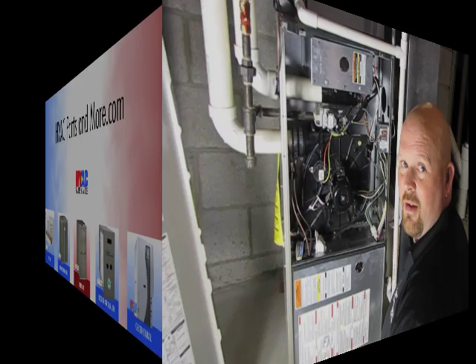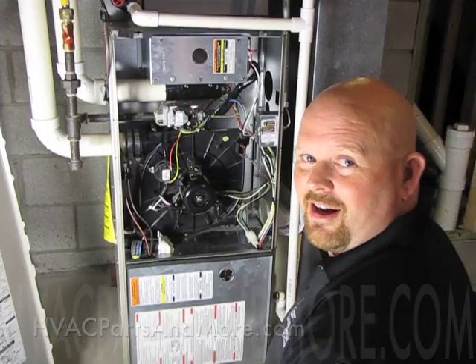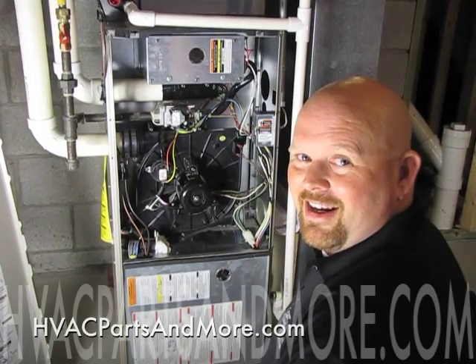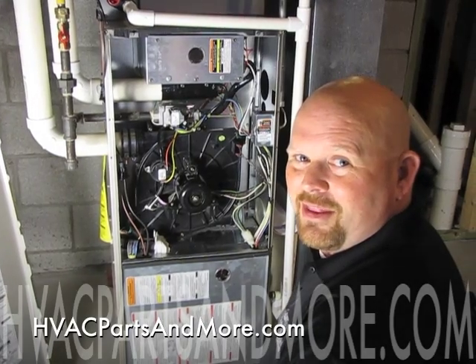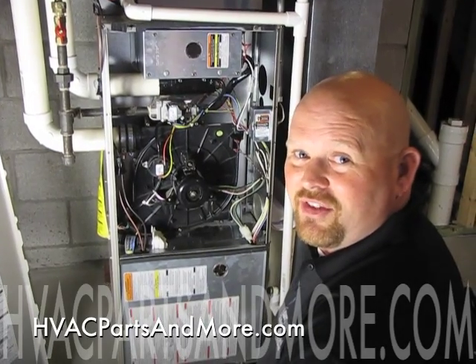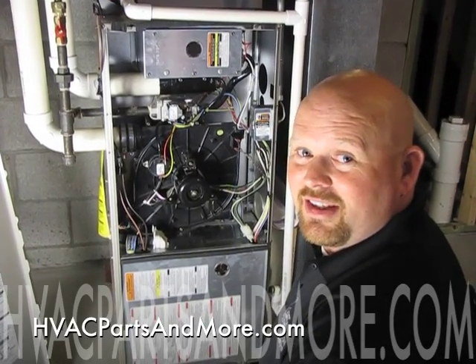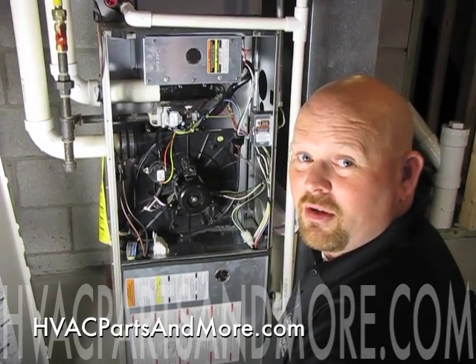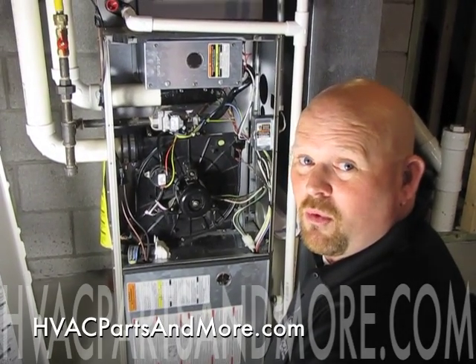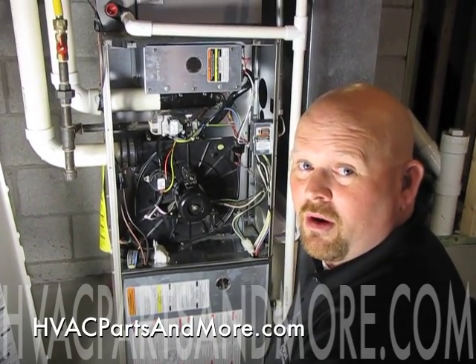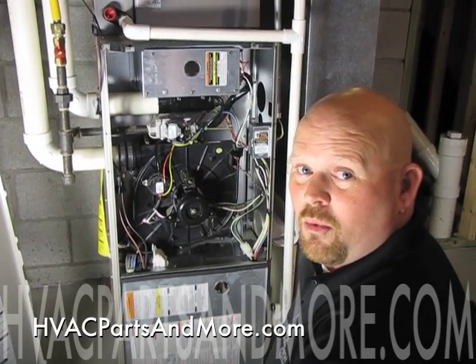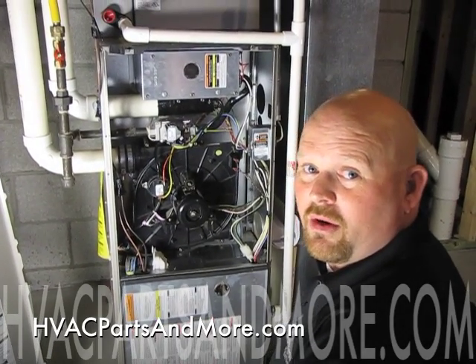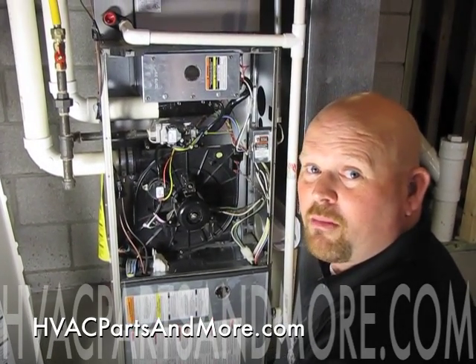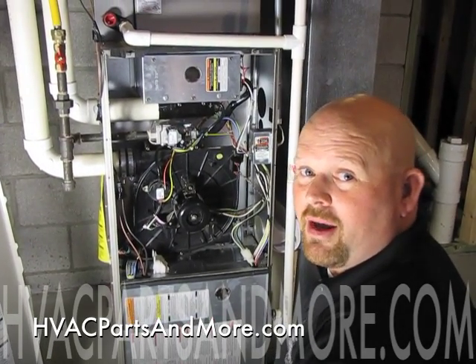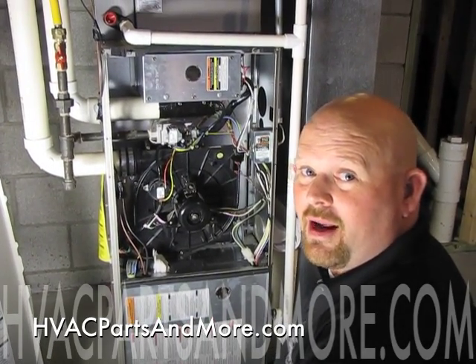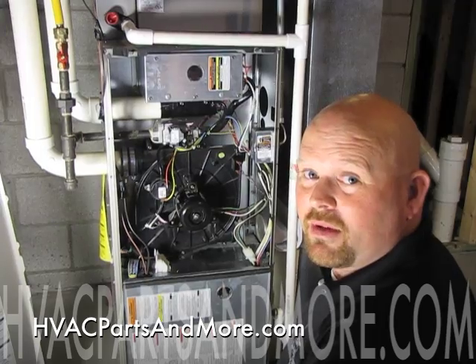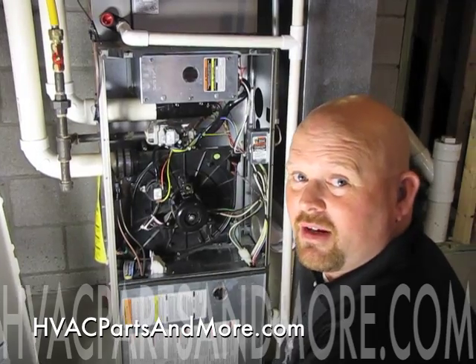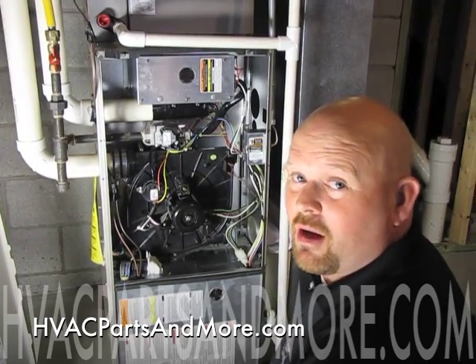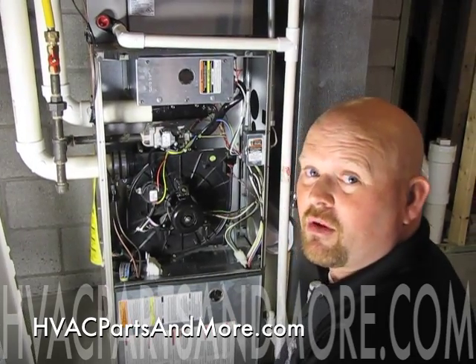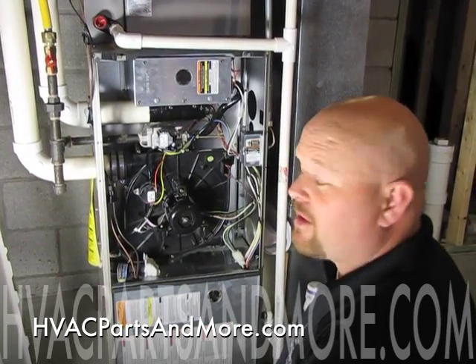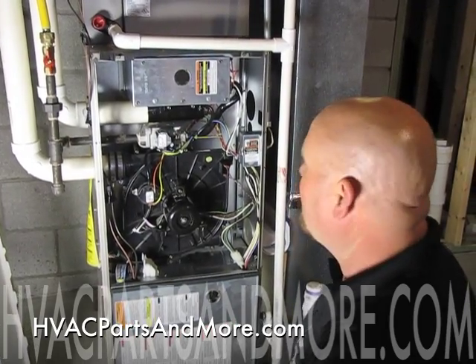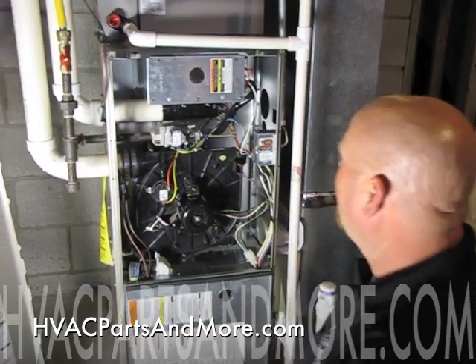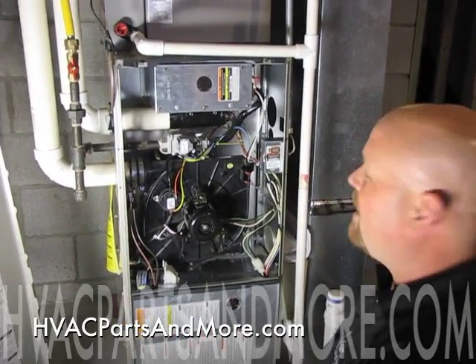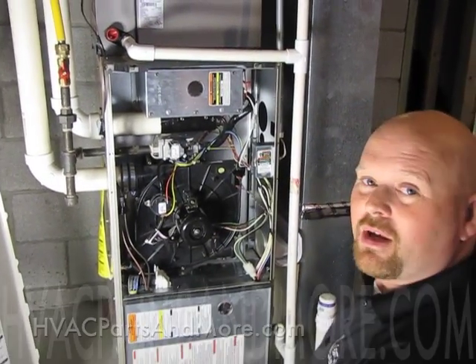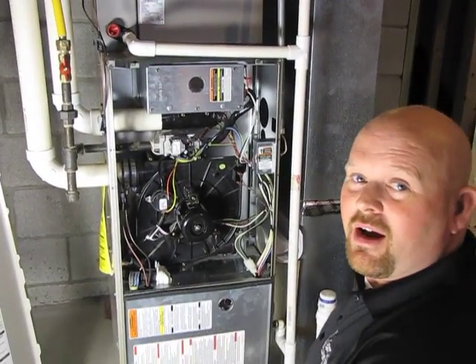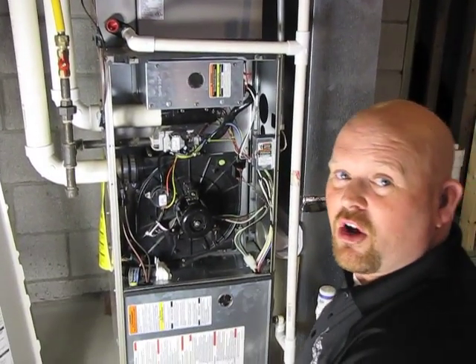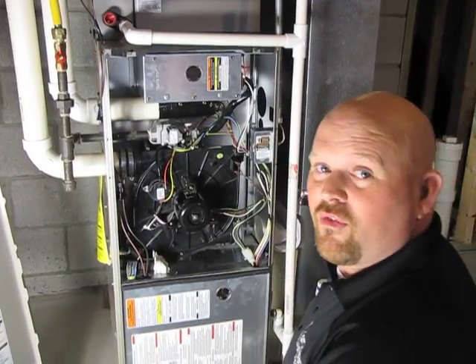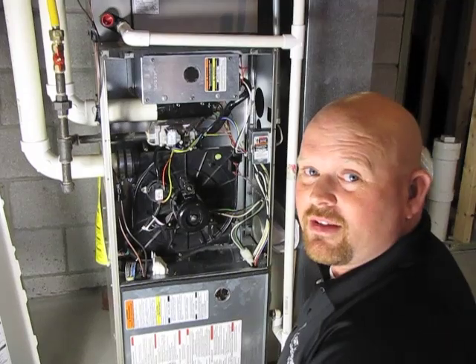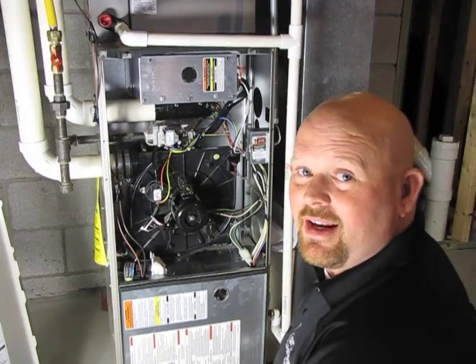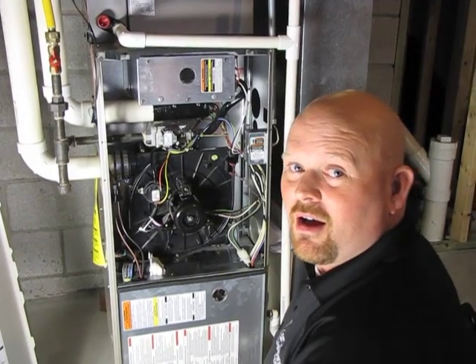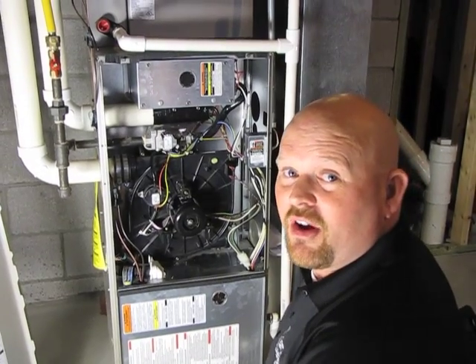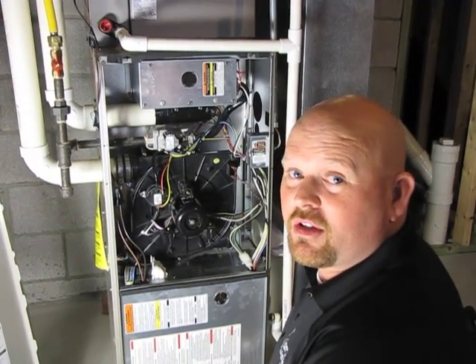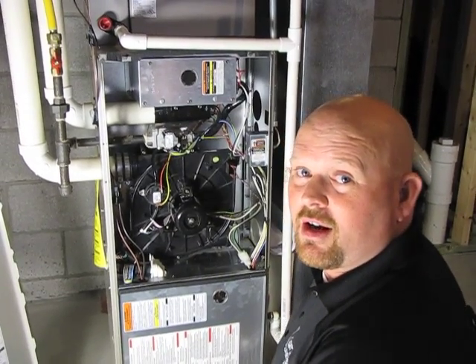Hi, Andy with HVAC Parts and More. We're working on a Bryant 90% upflow furnace today and we're getting the error code 14, failure to ignite.